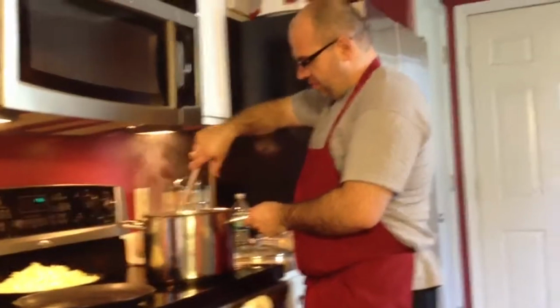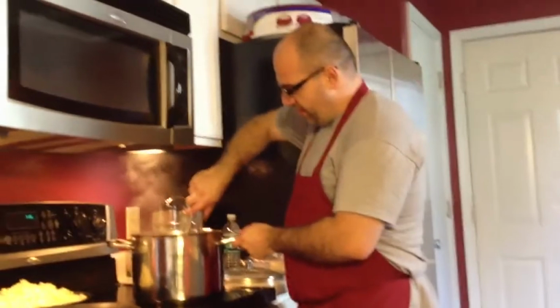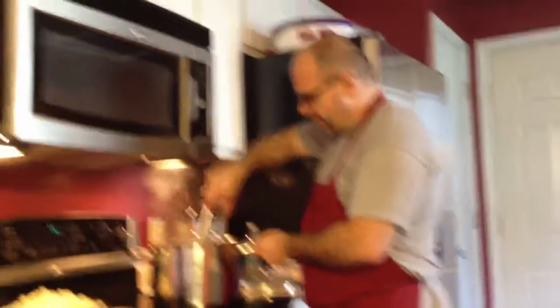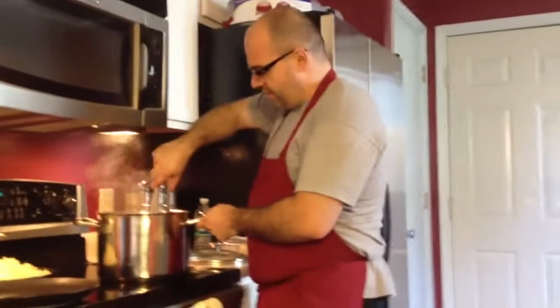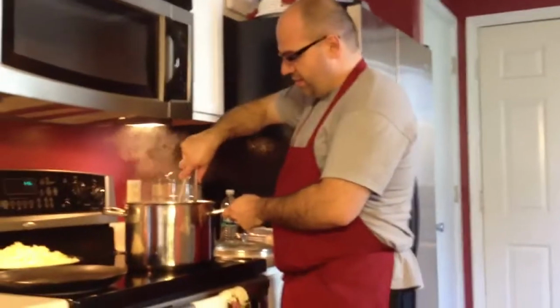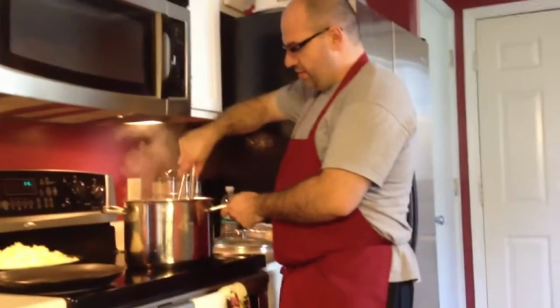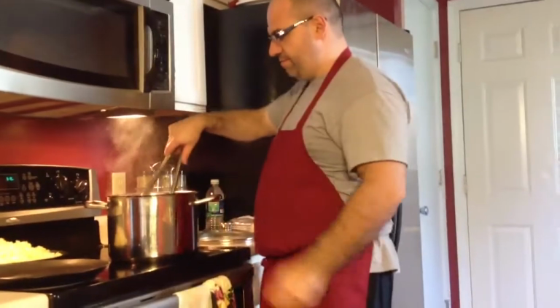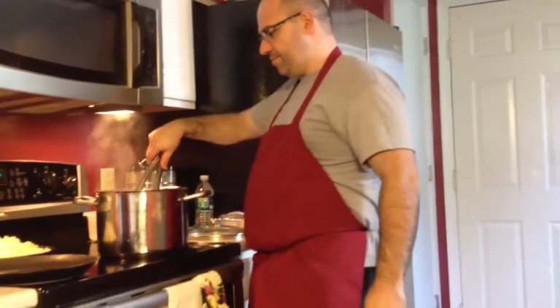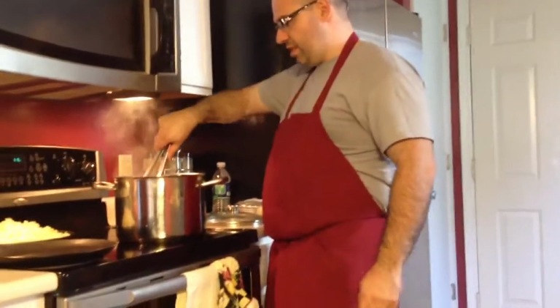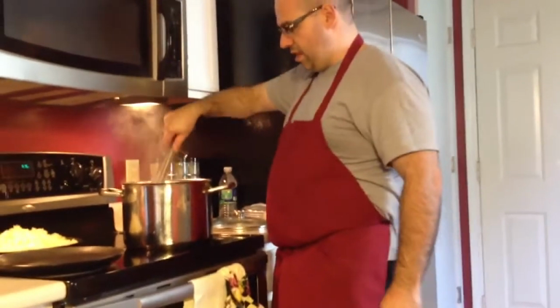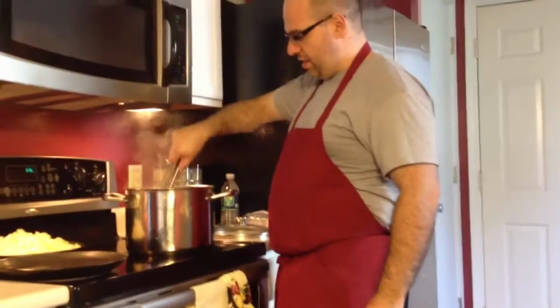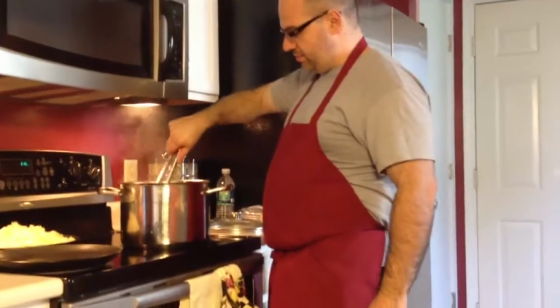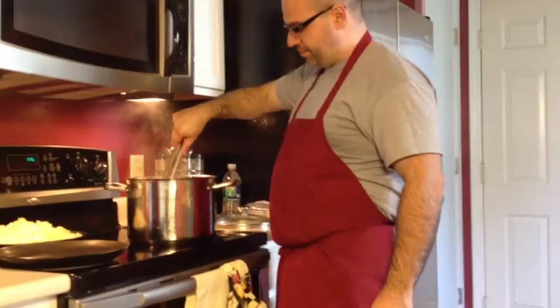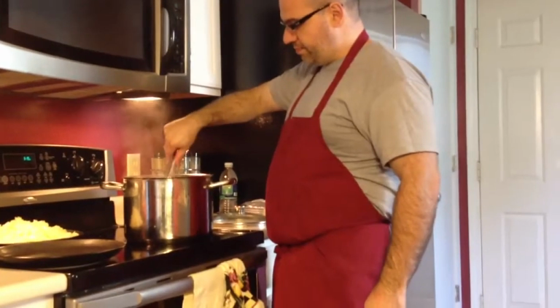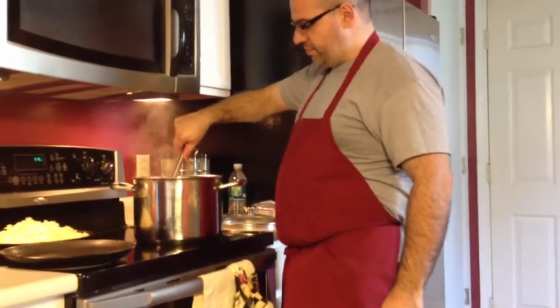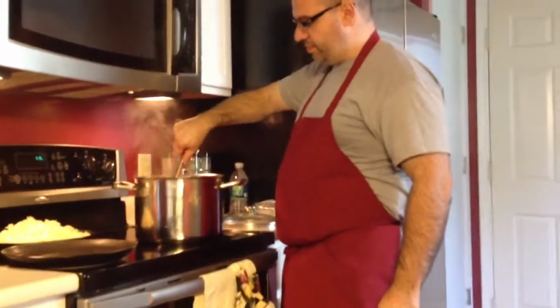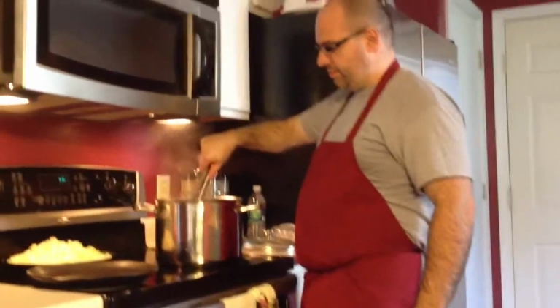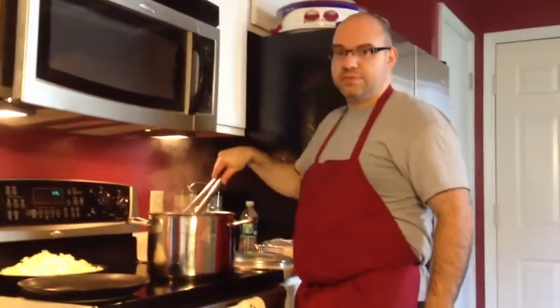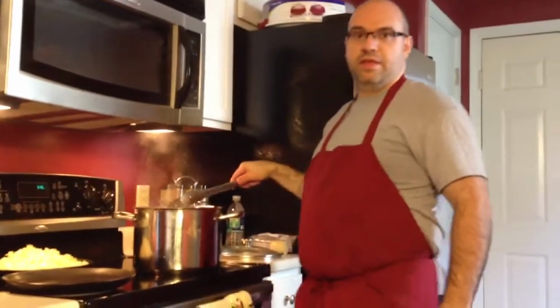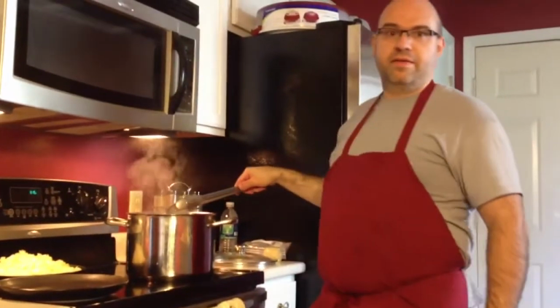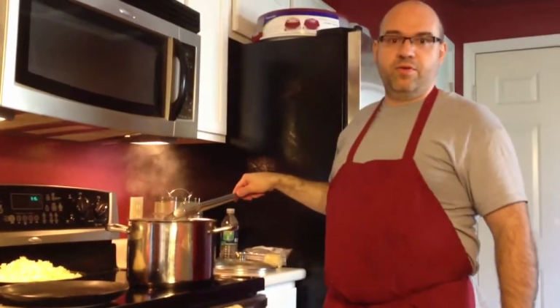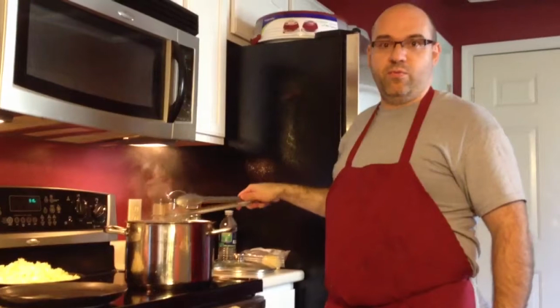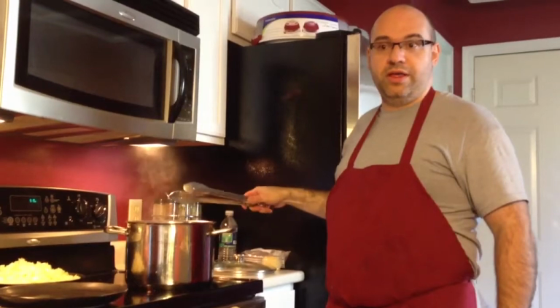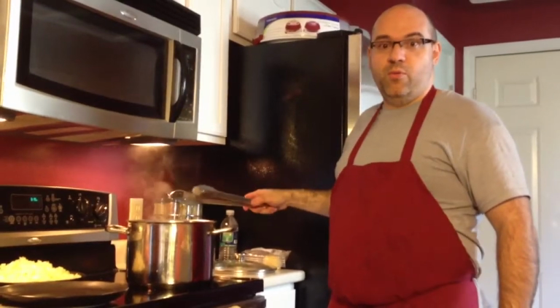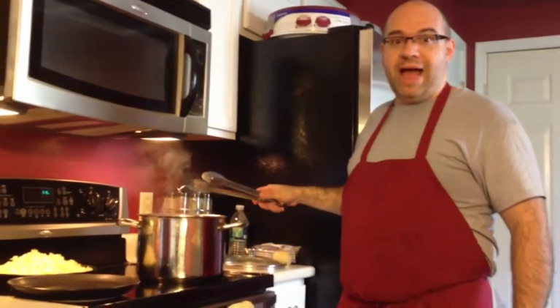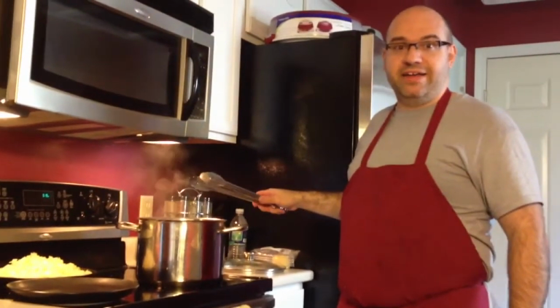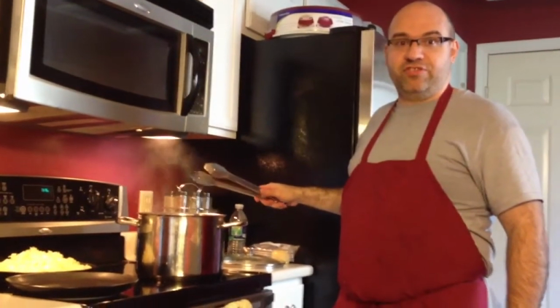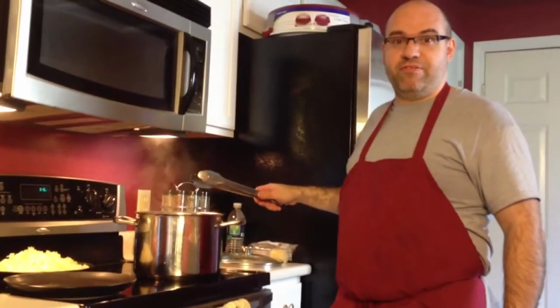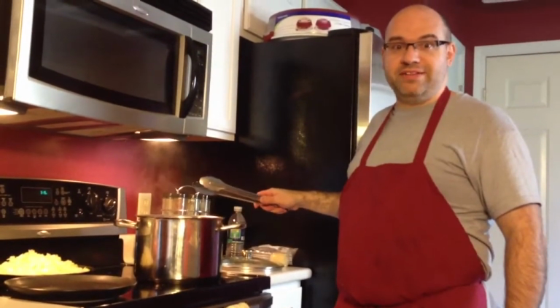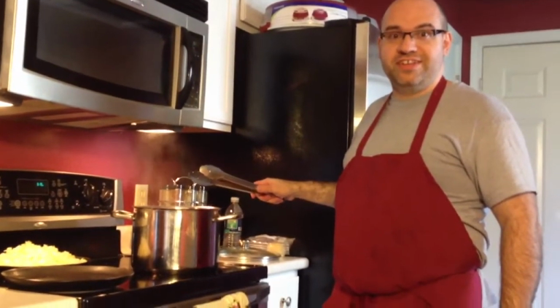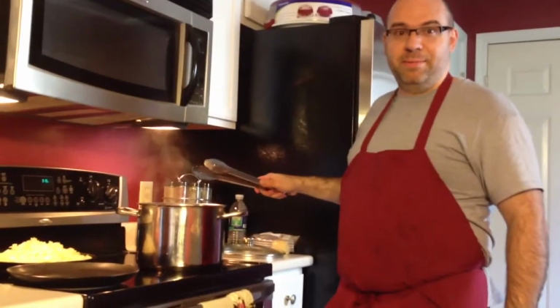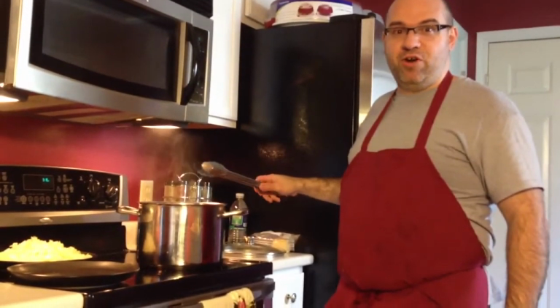I don't like so much the potatoes, but I believe you when they tell me they are good and tasty. Okay, we'll be back in just a matter of moments. Bye folks.